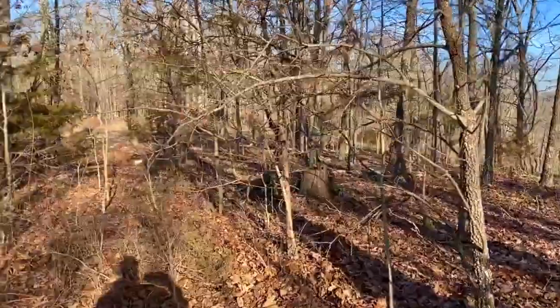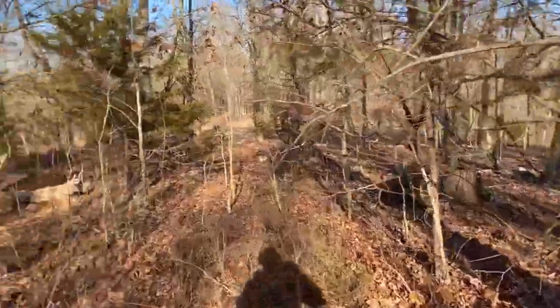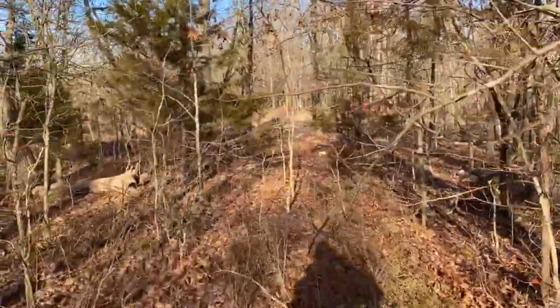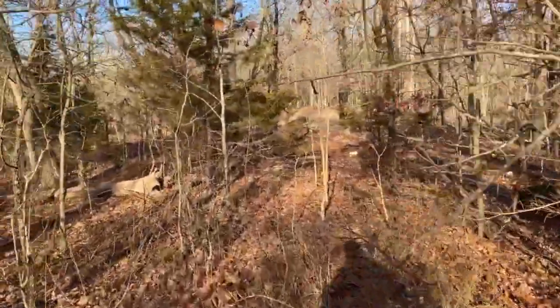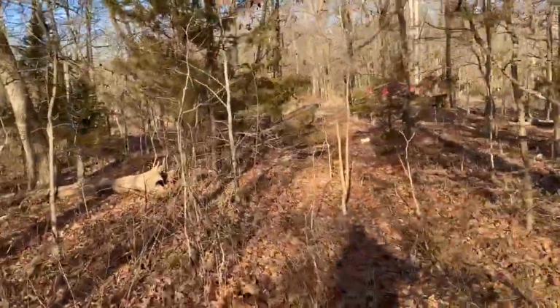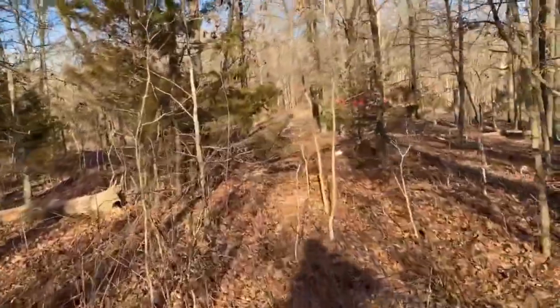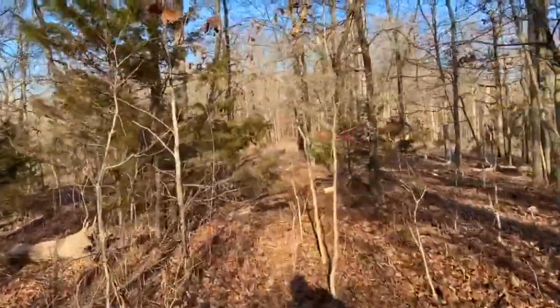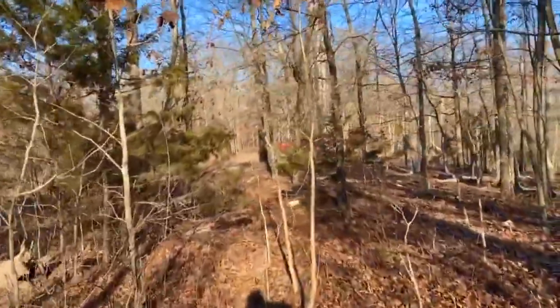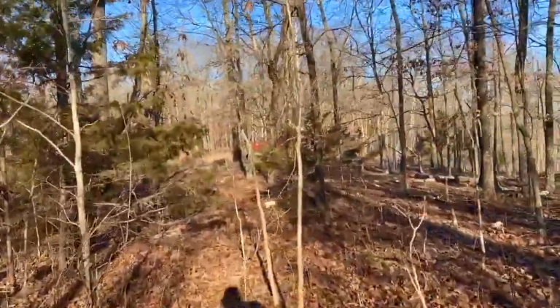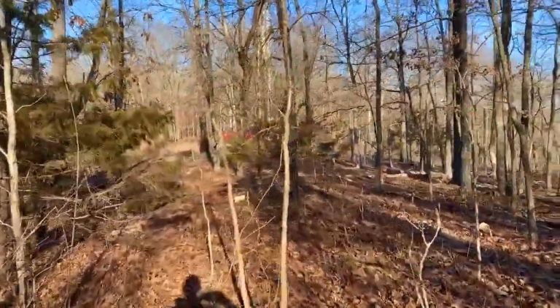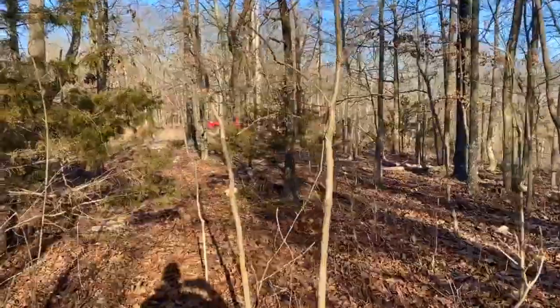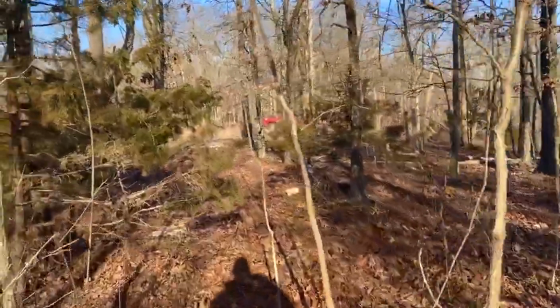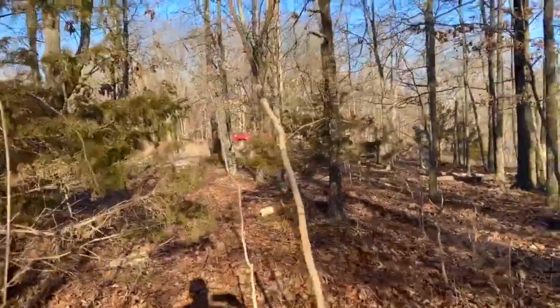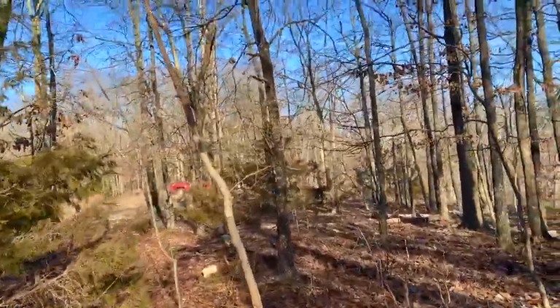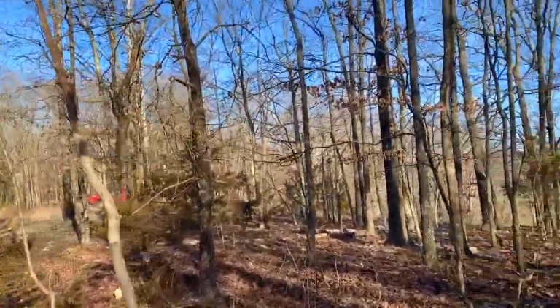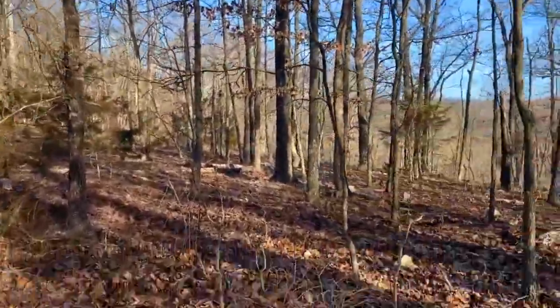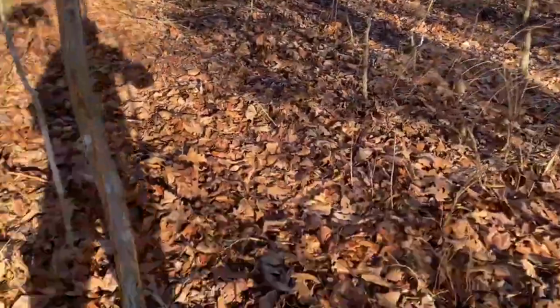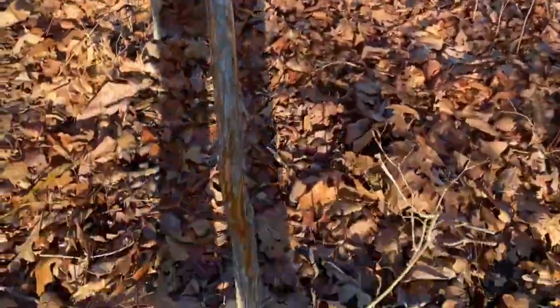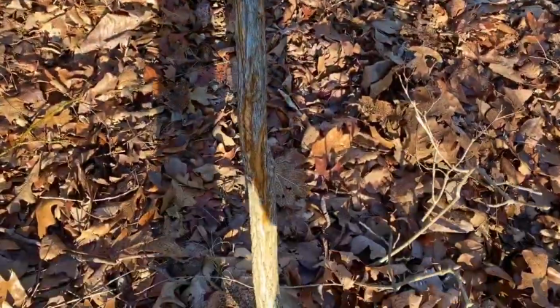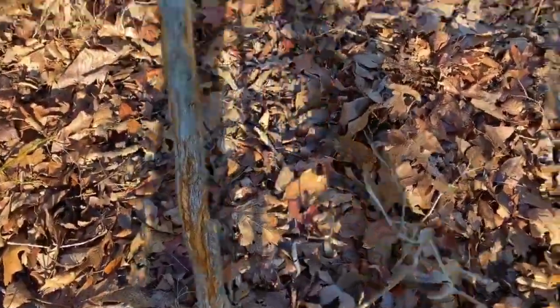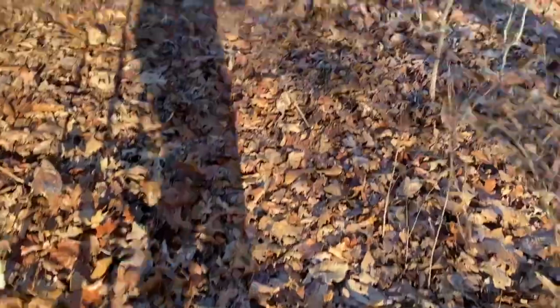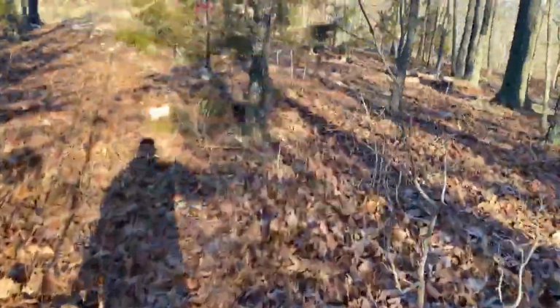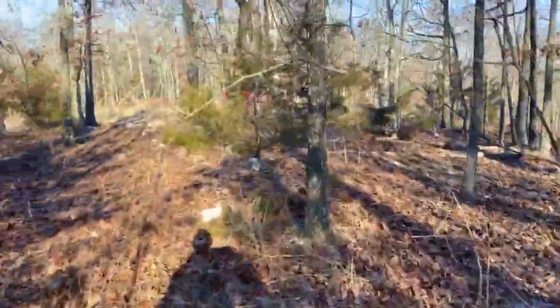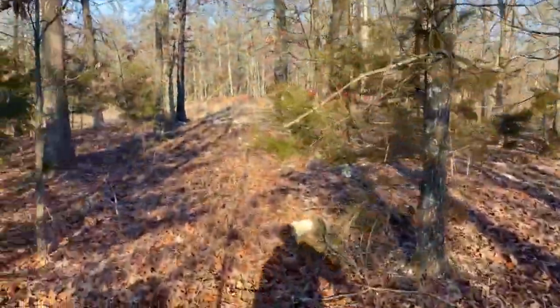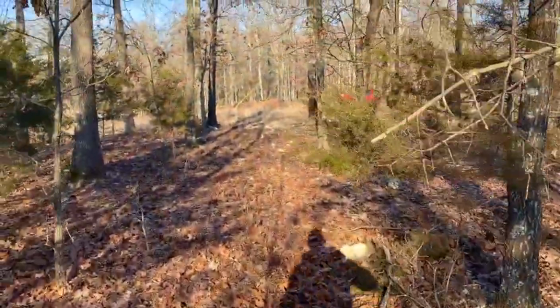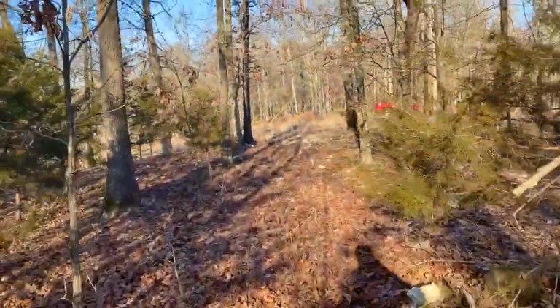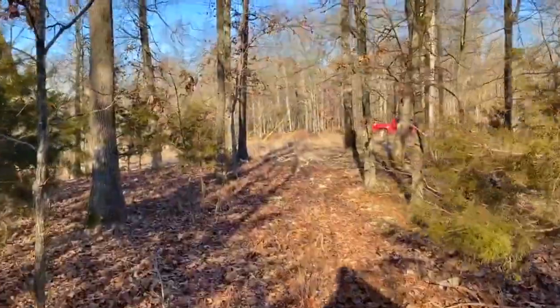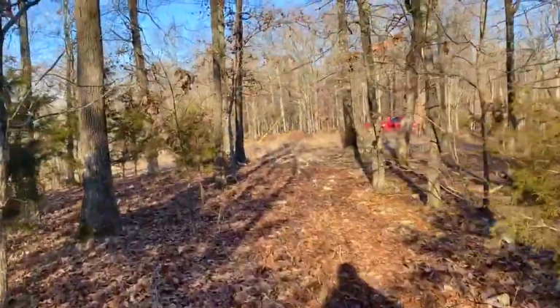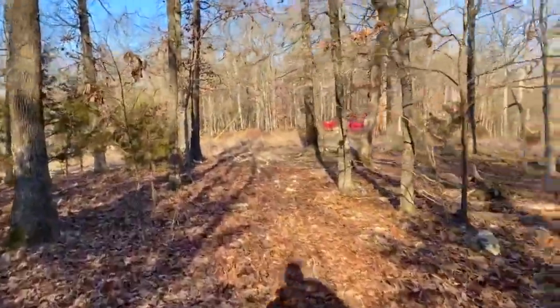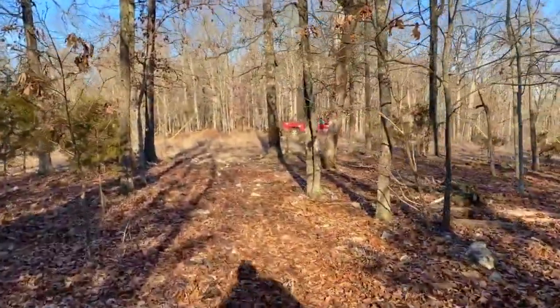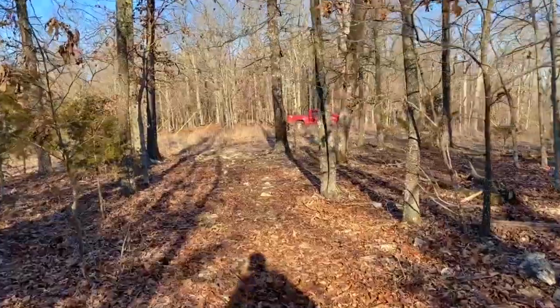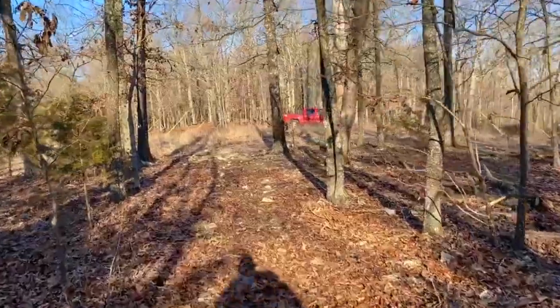So it's a big tract. Definitely bring your hiking boots or your side-by-side if you plan to explore it. The OnX Maps app is super helpful.